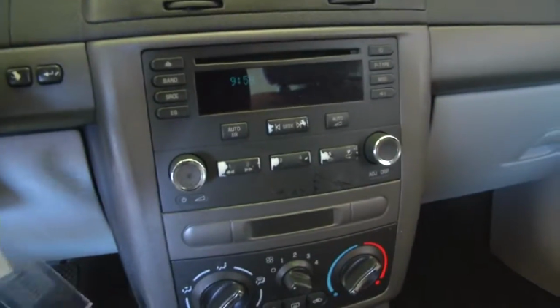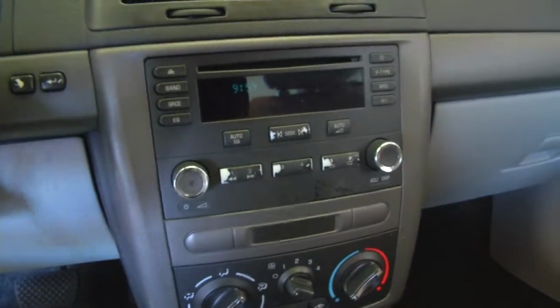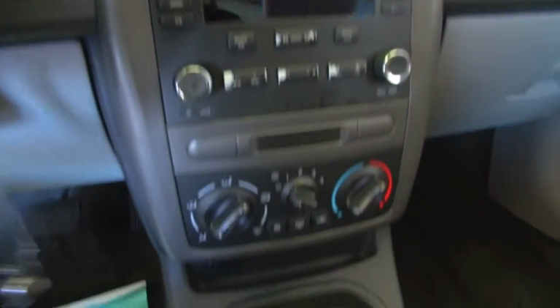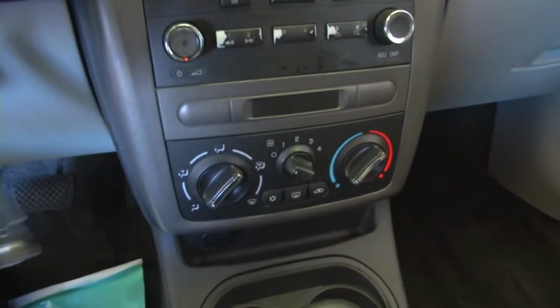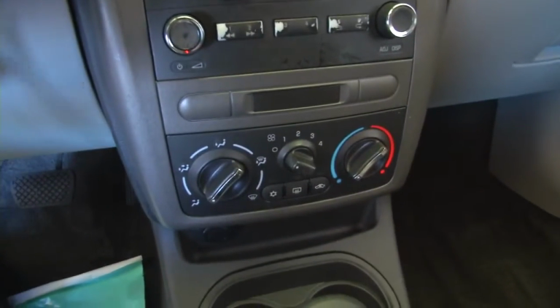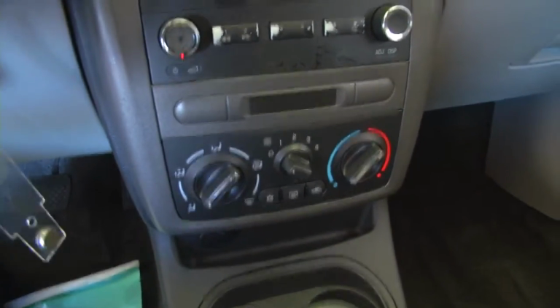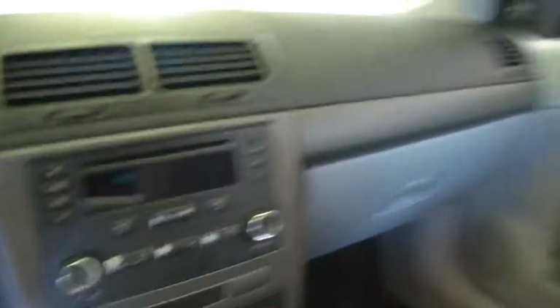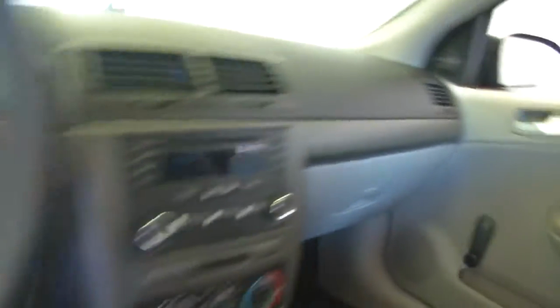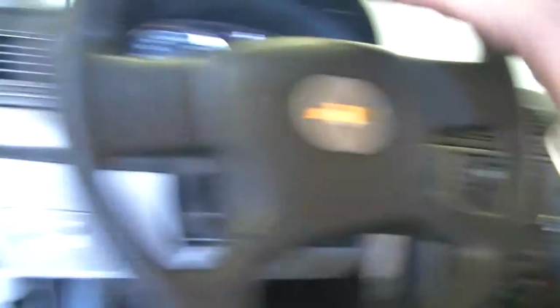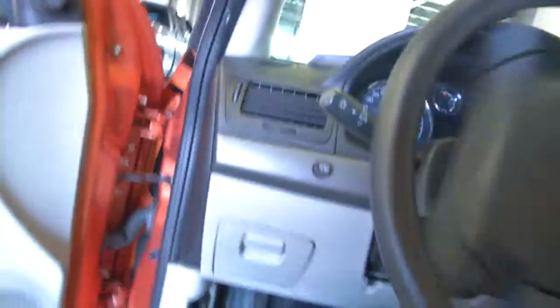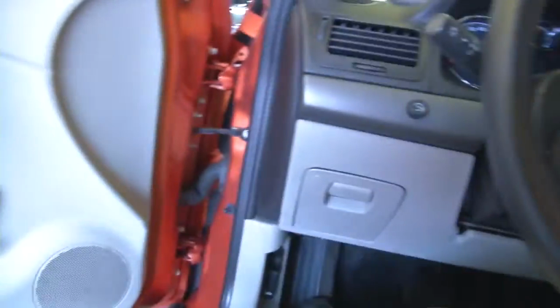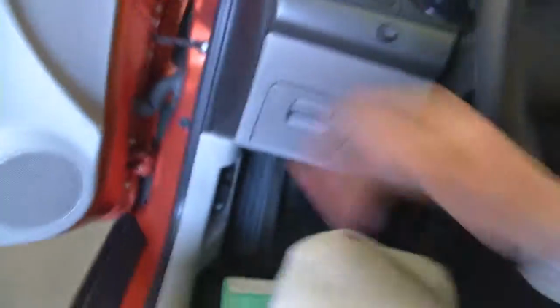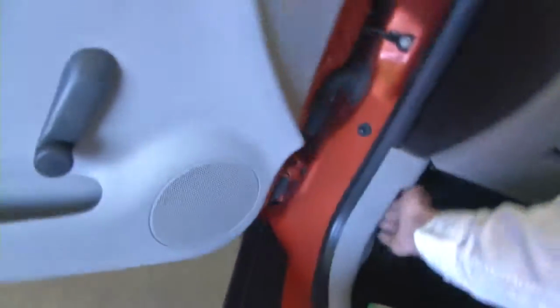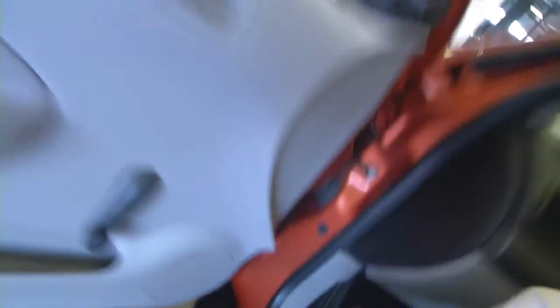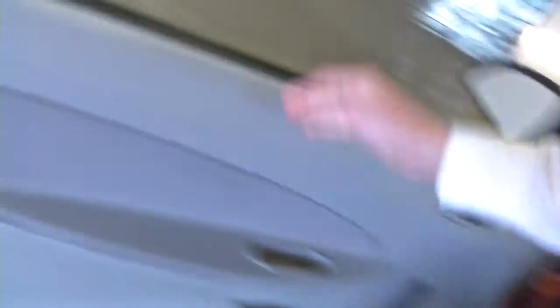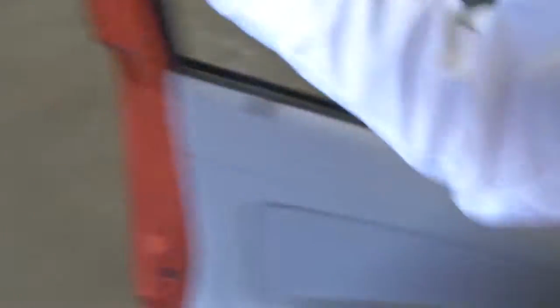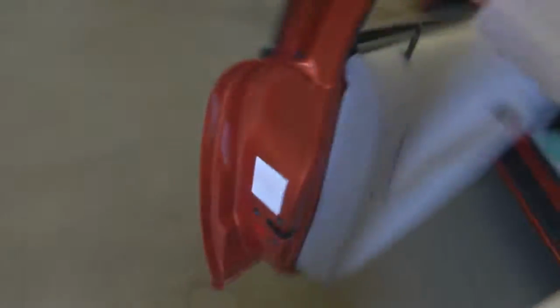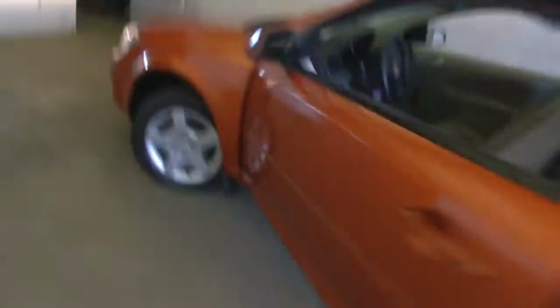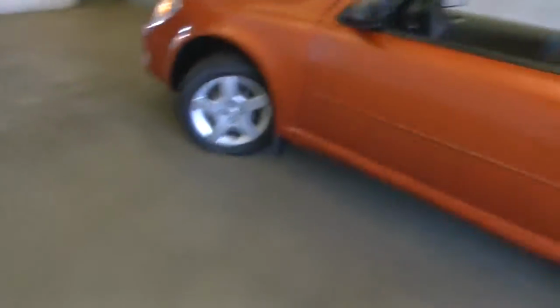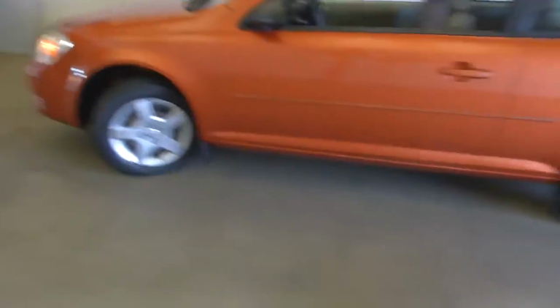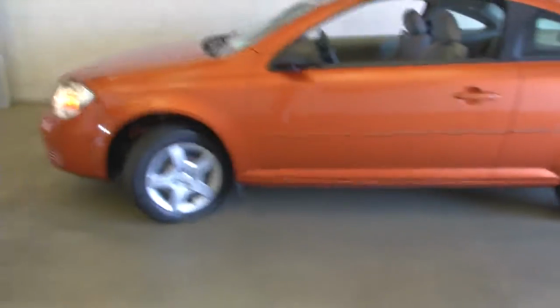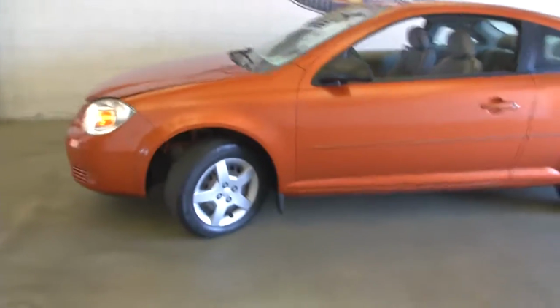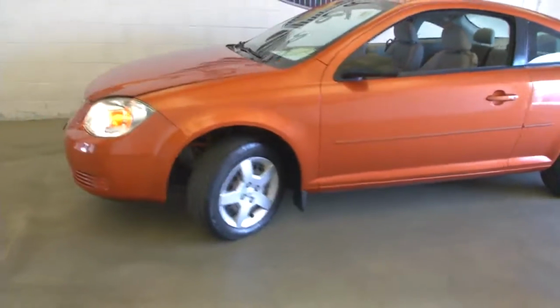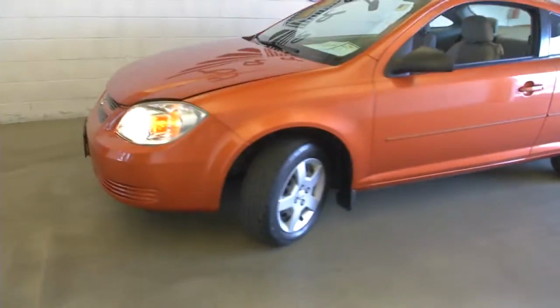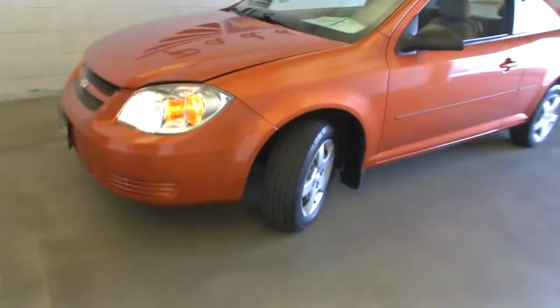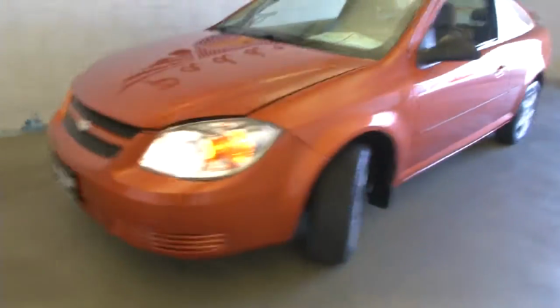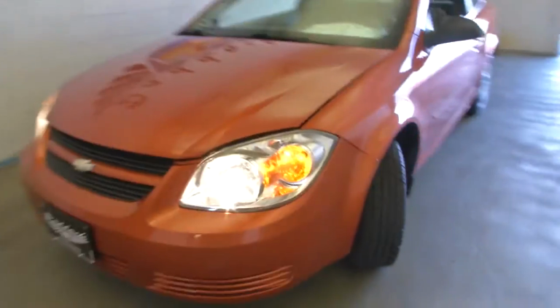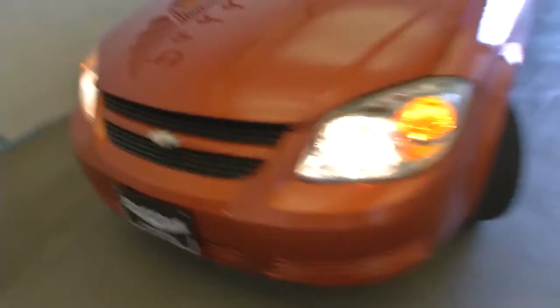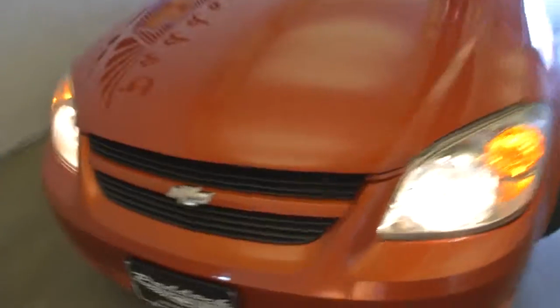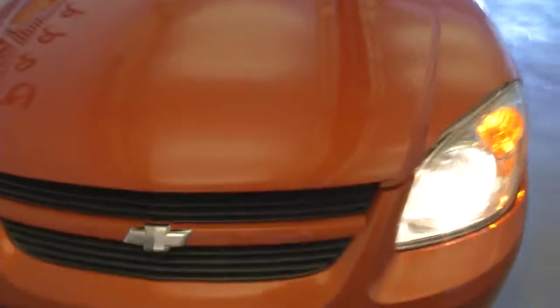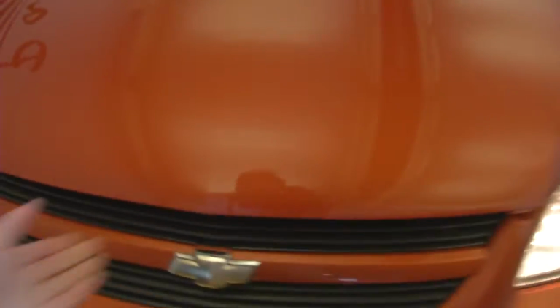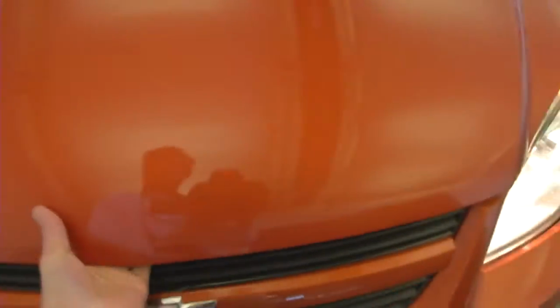CD player, AM FM radio. We'll pop the hood and take a look. The exterior looks to be in real good condition on this Cobalt.